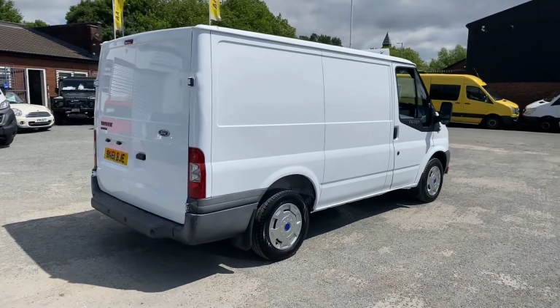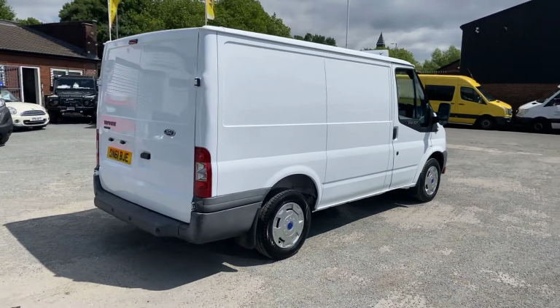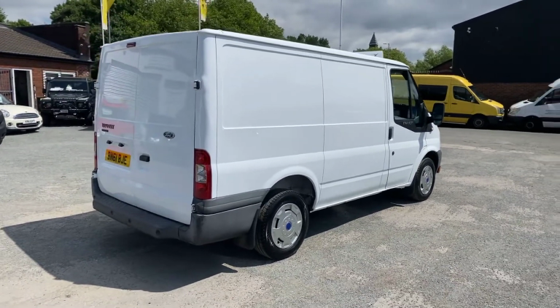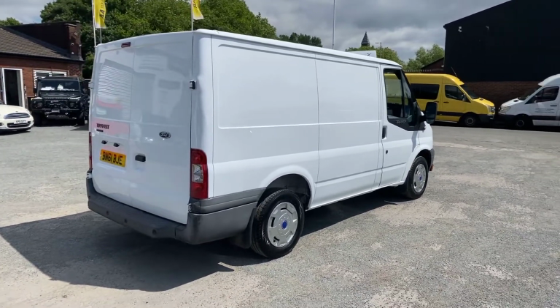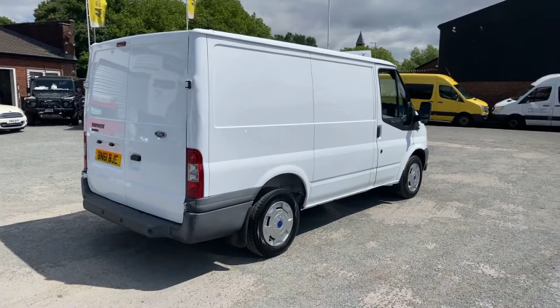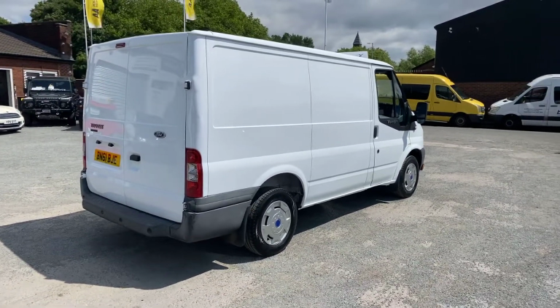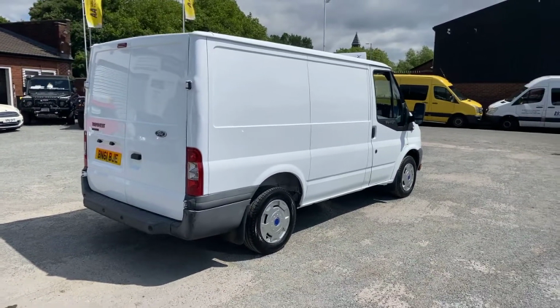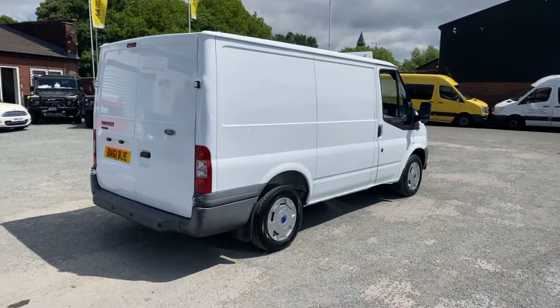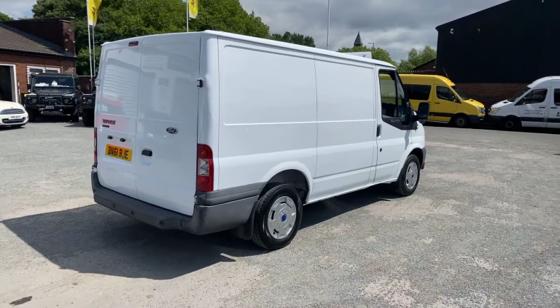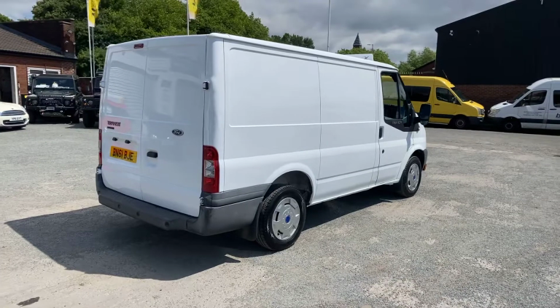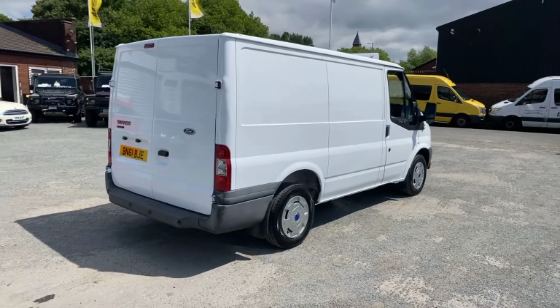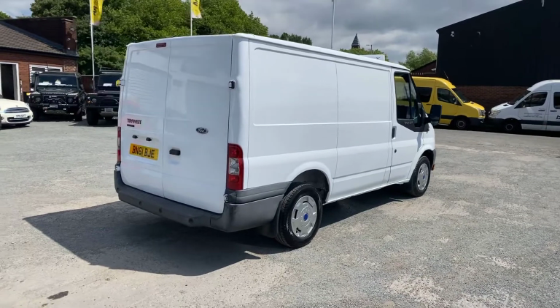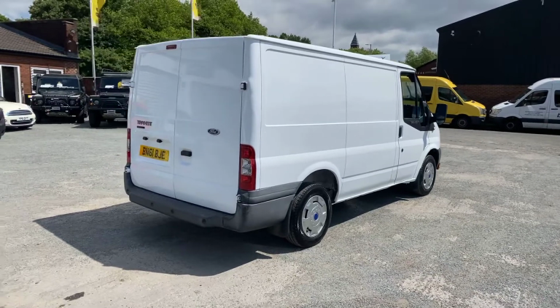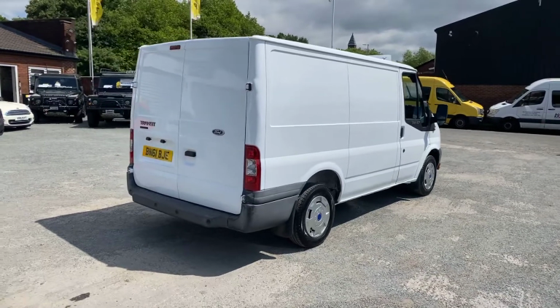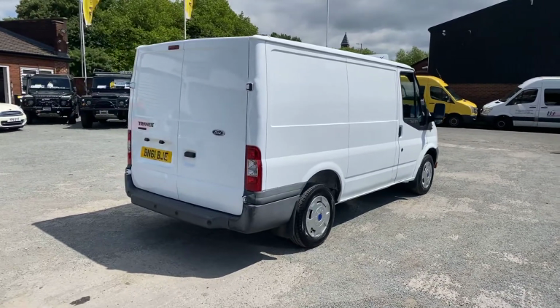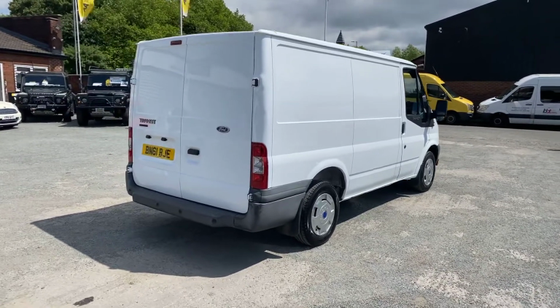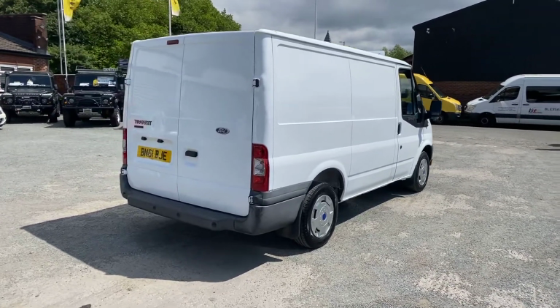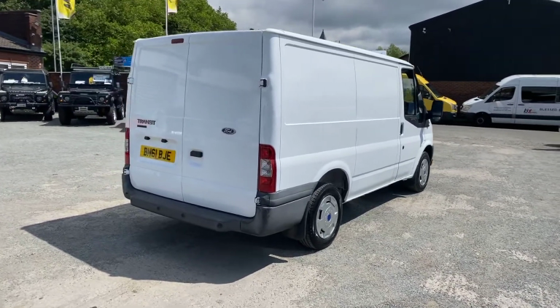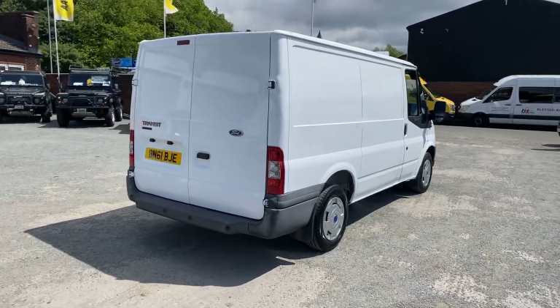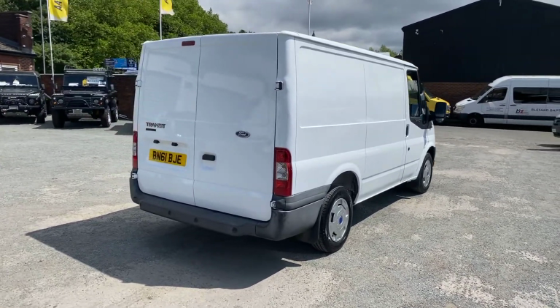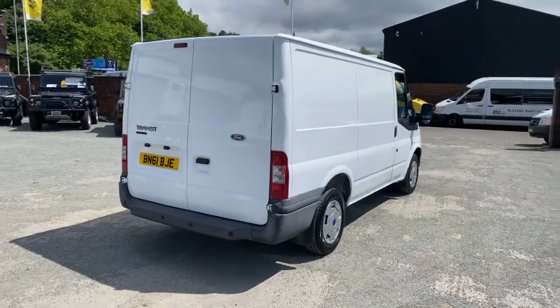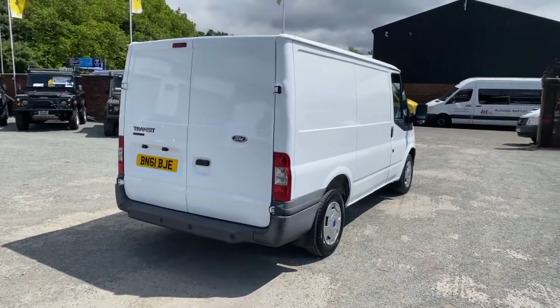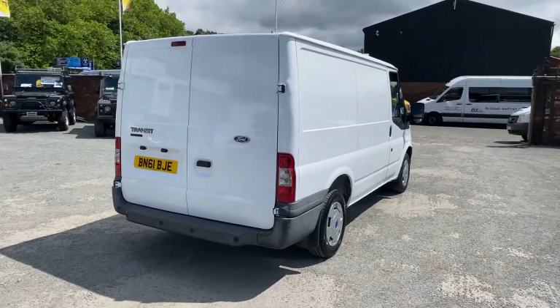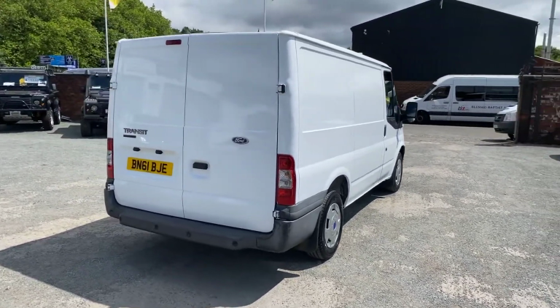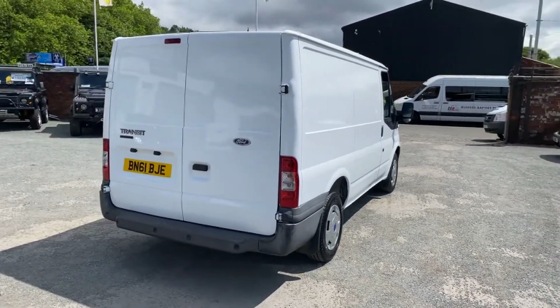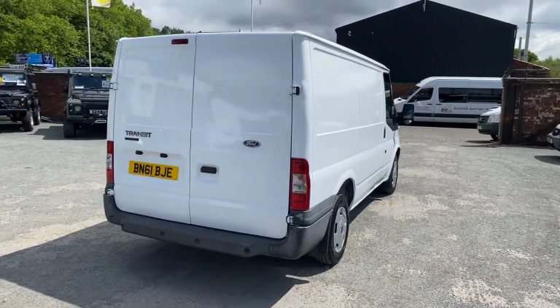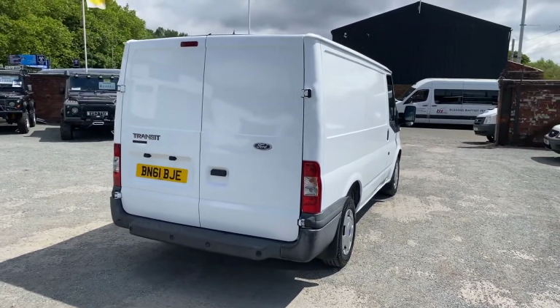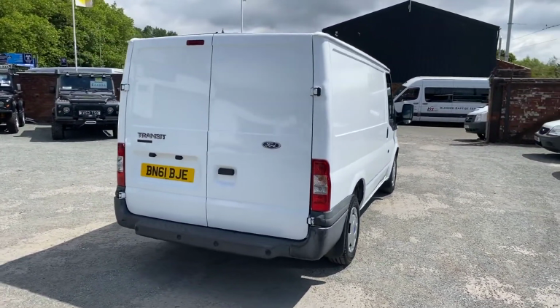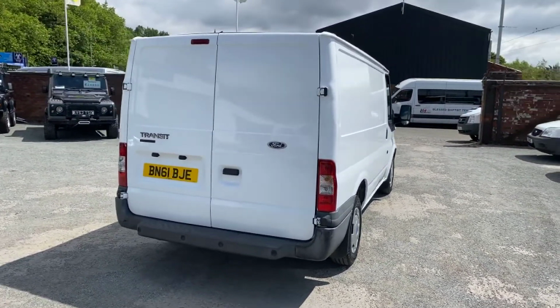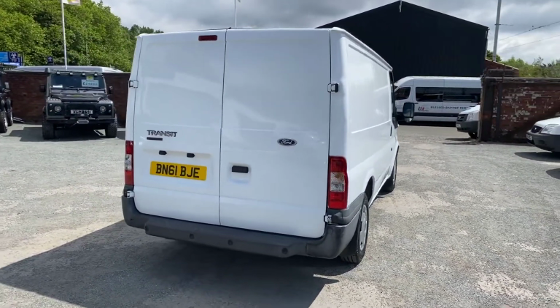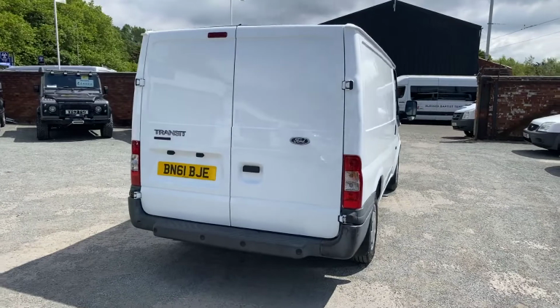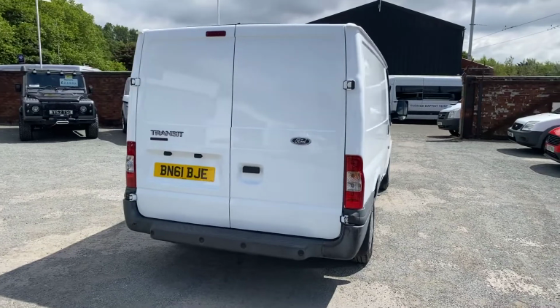As with all our vans, it comes with a minimum 3 months or 3,000 miles warranty with the option to extend. We're an AA approved garage and offer an extended AA warranty should you want one.